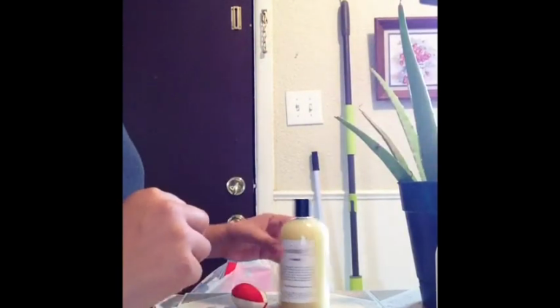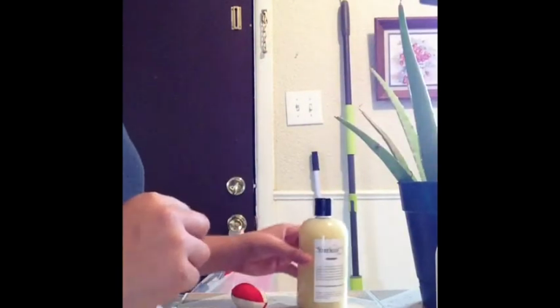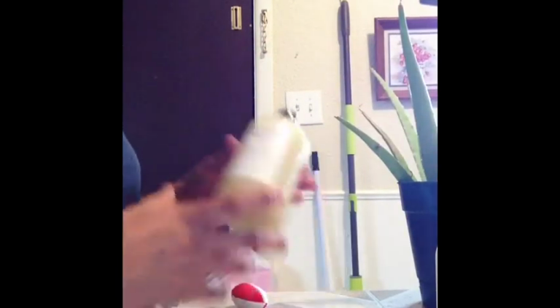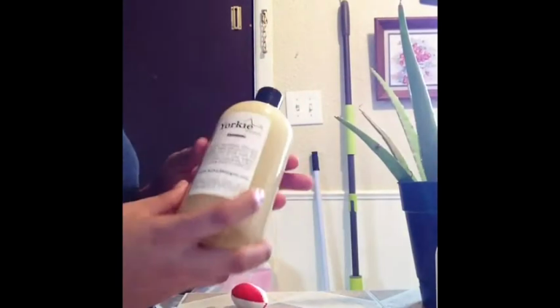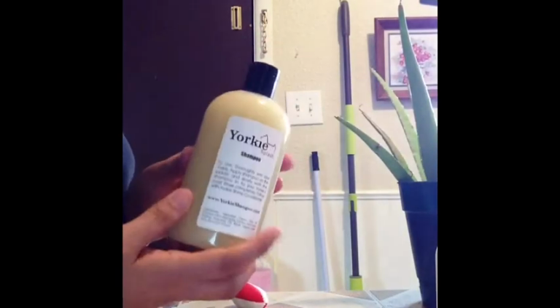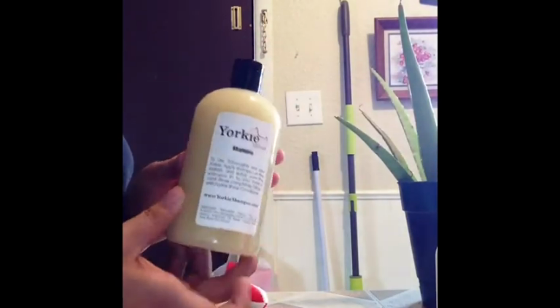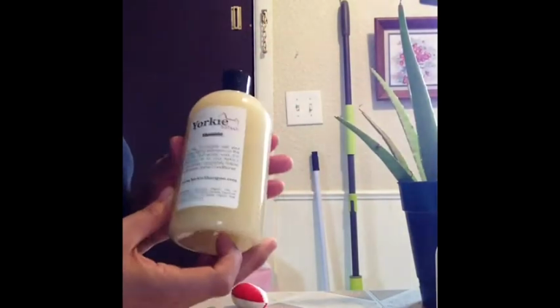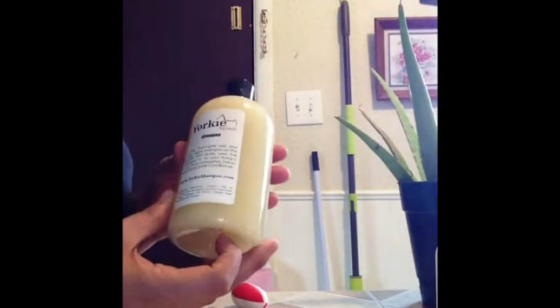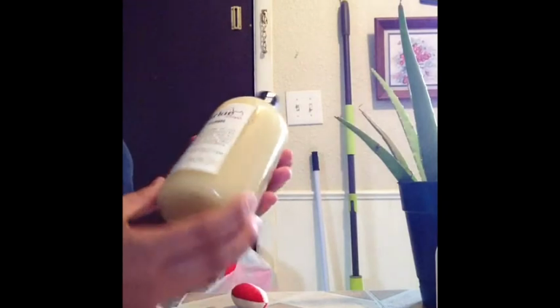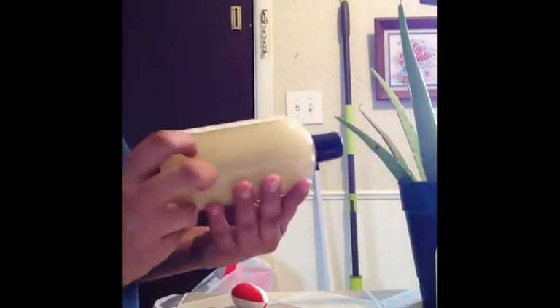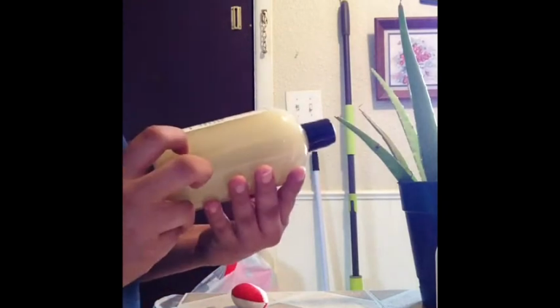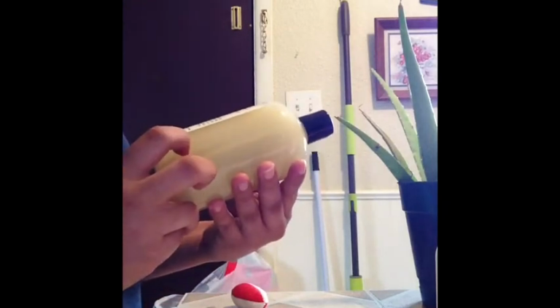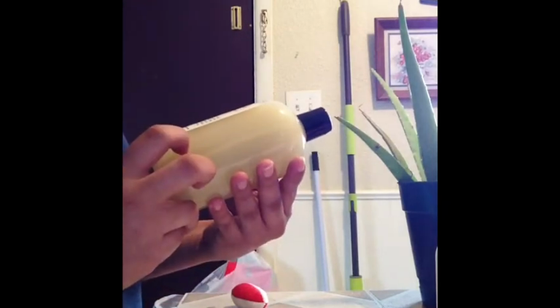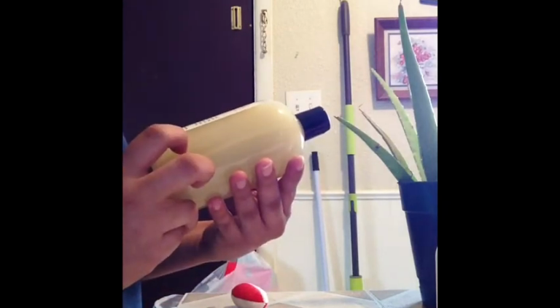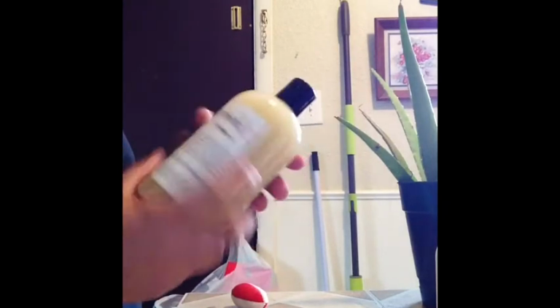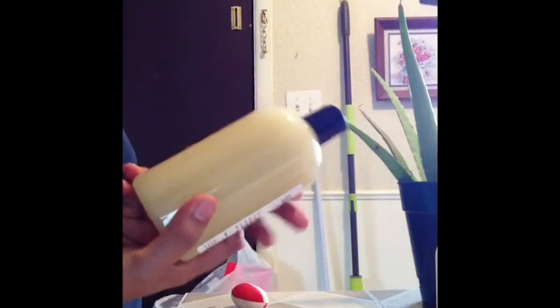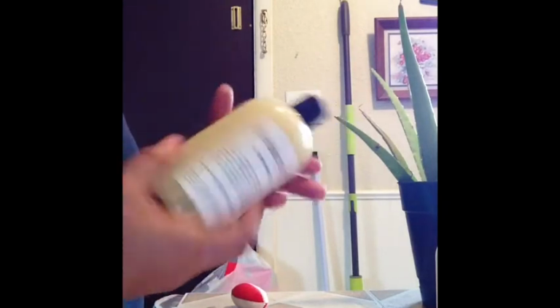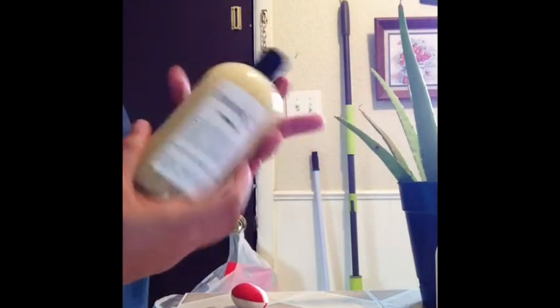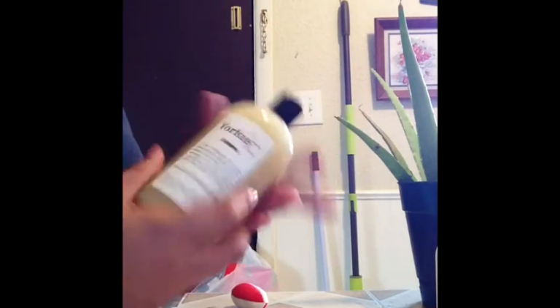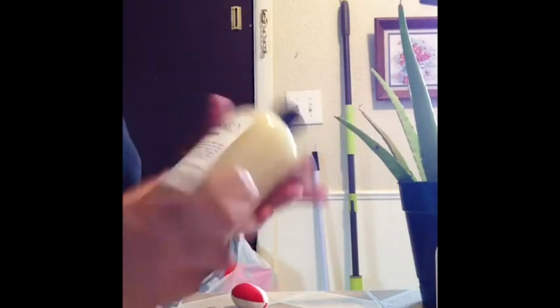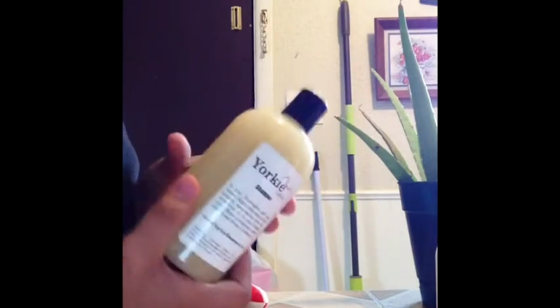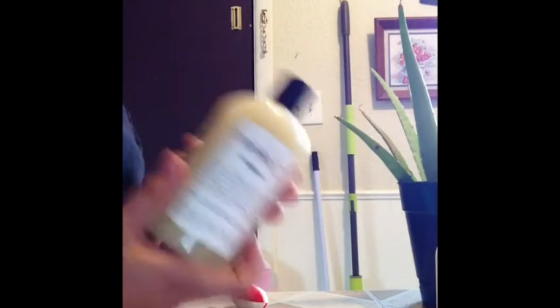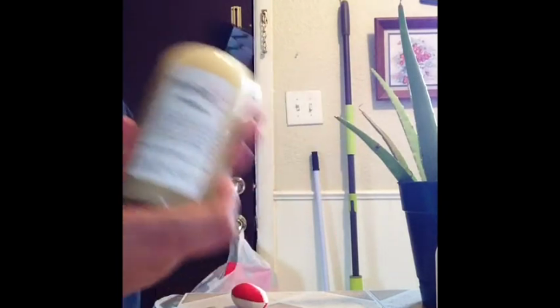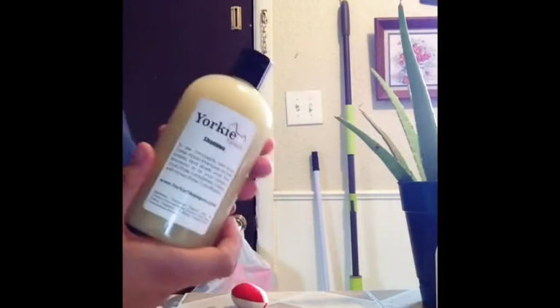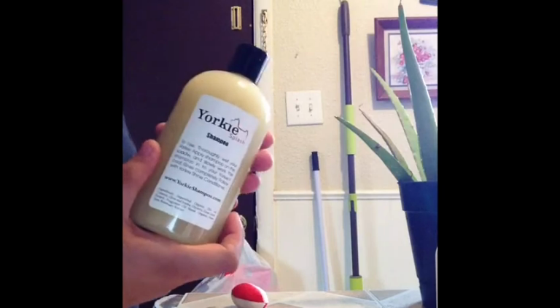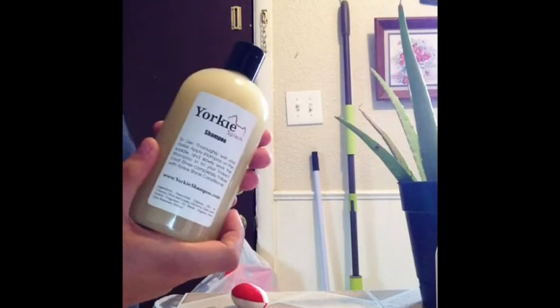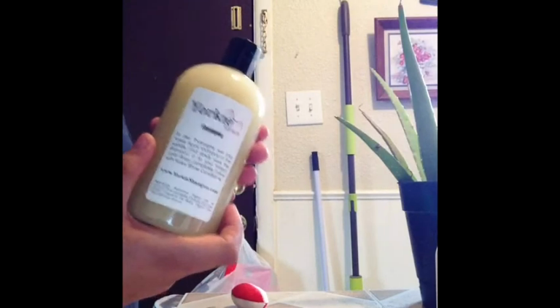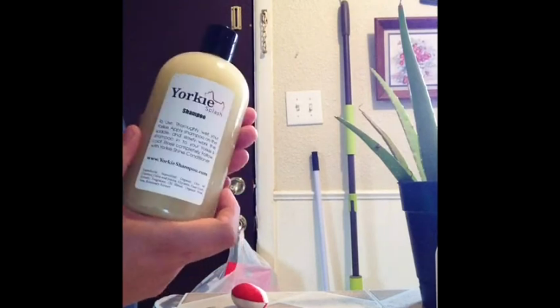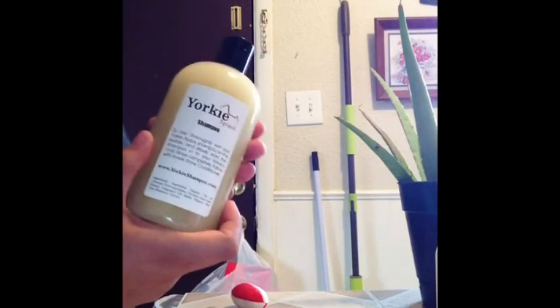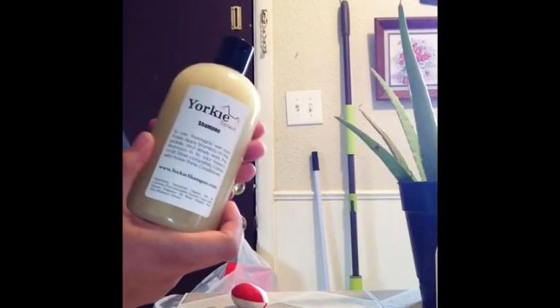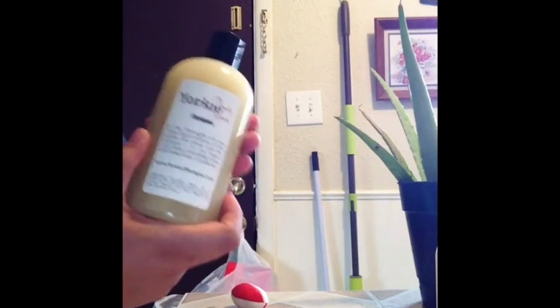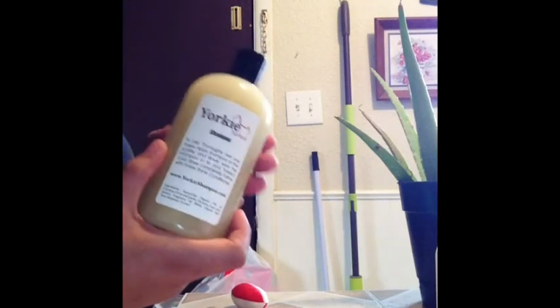And then I also got the shampoo. Oh my, I cannot tell you how good they smell. I love, love, love them.